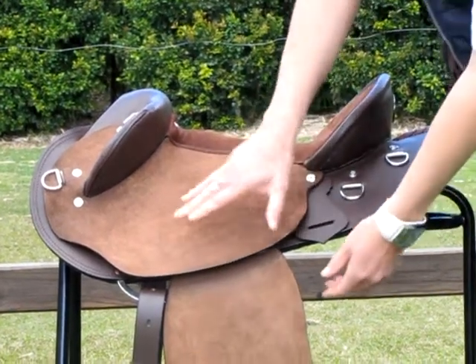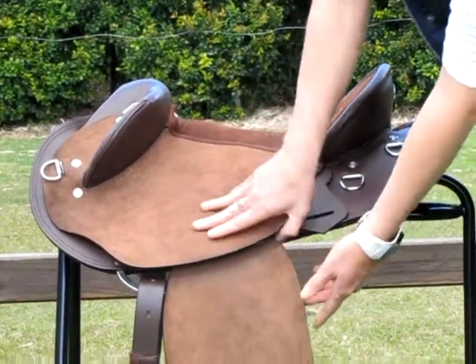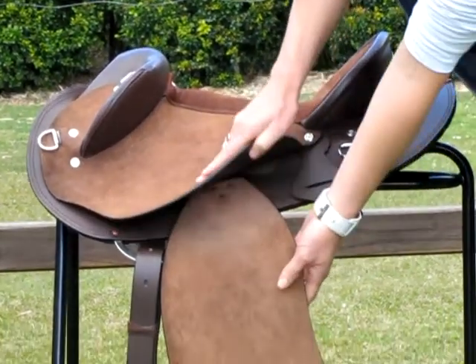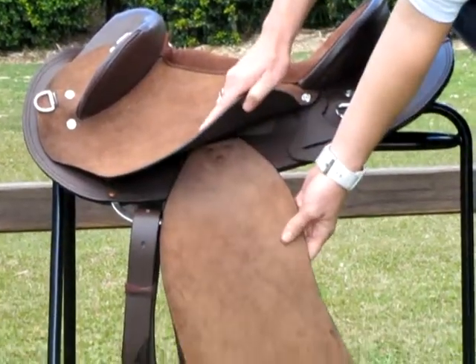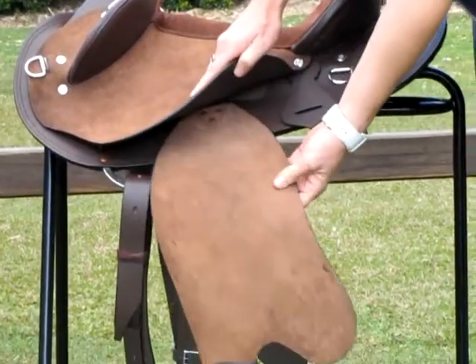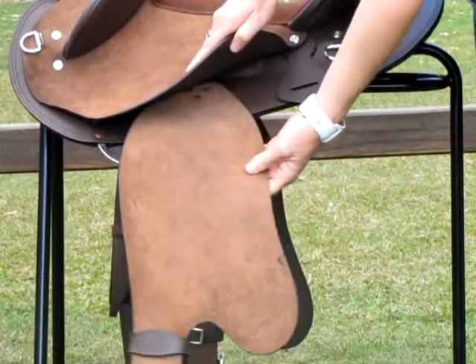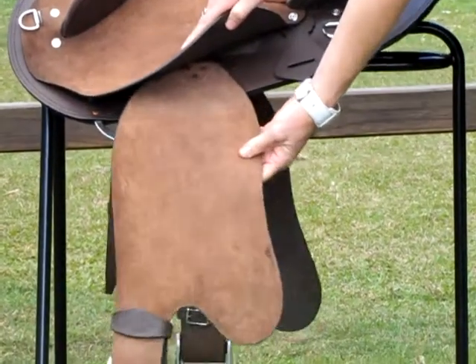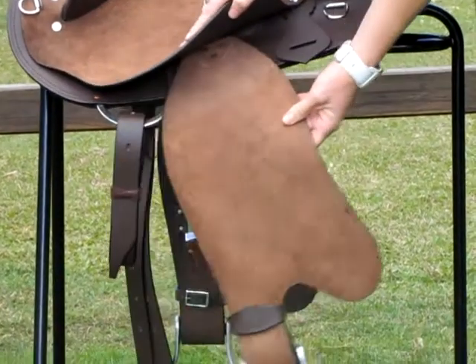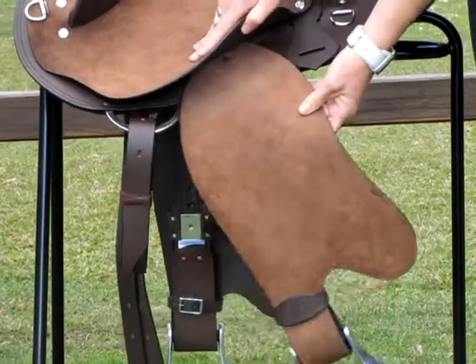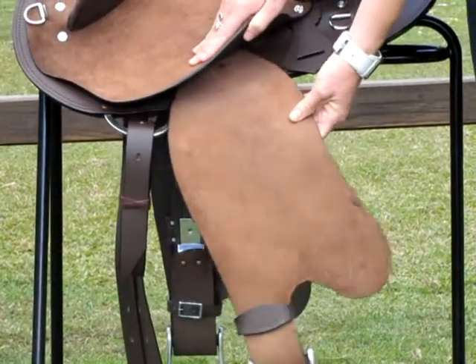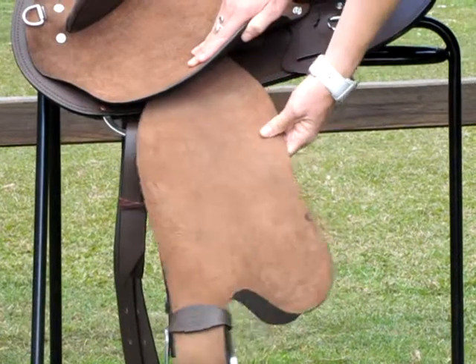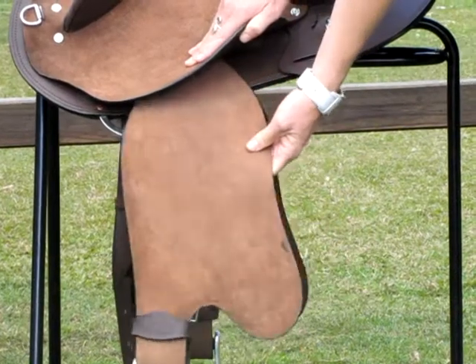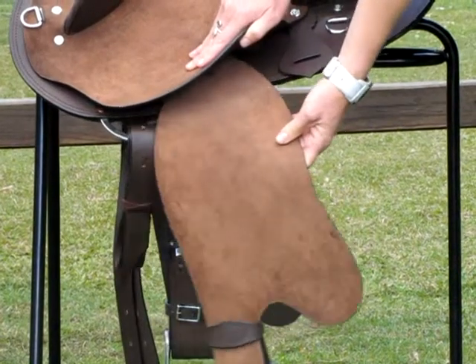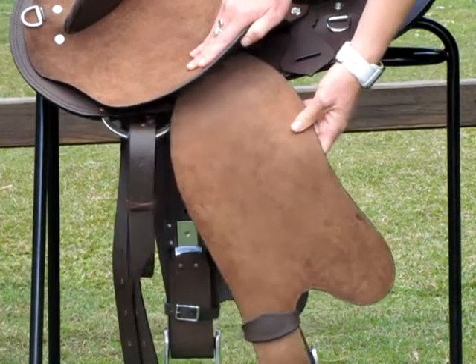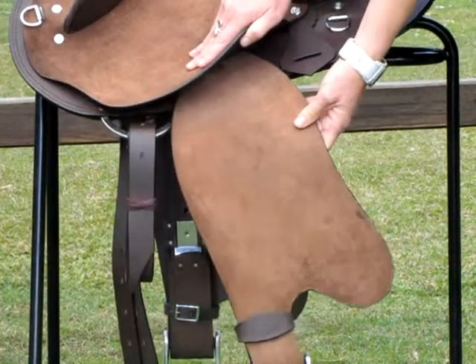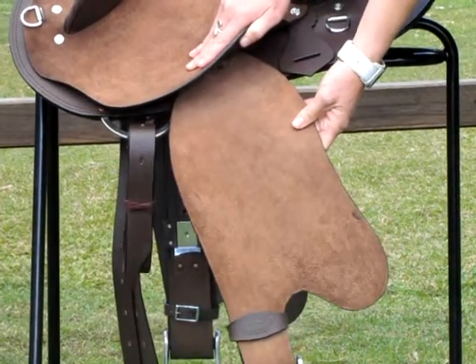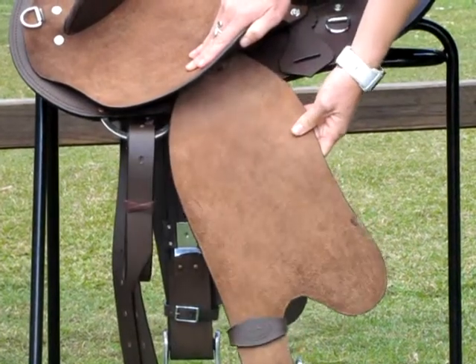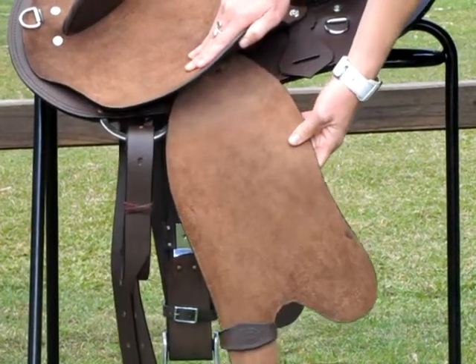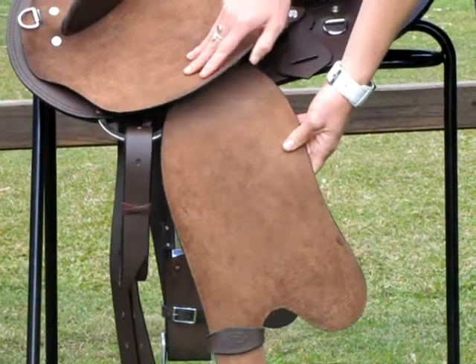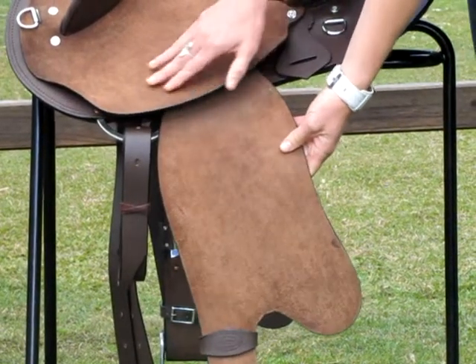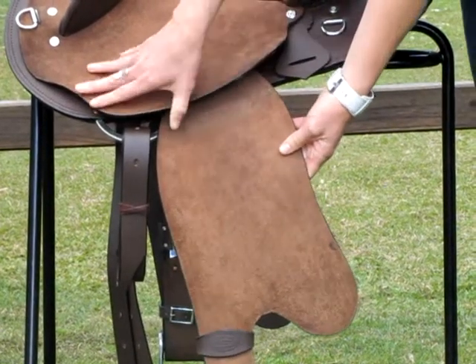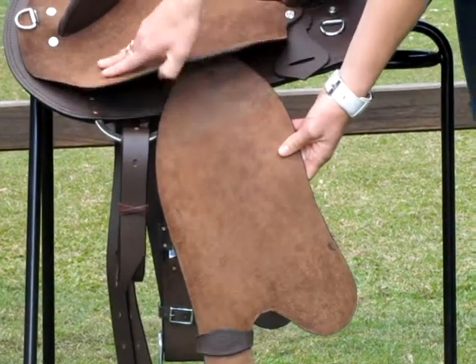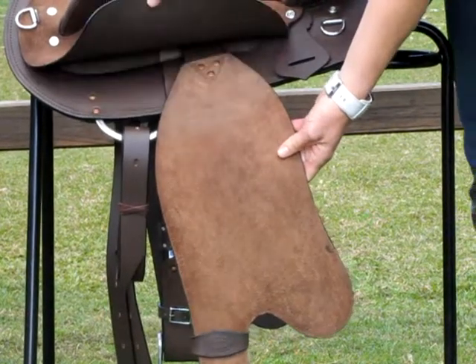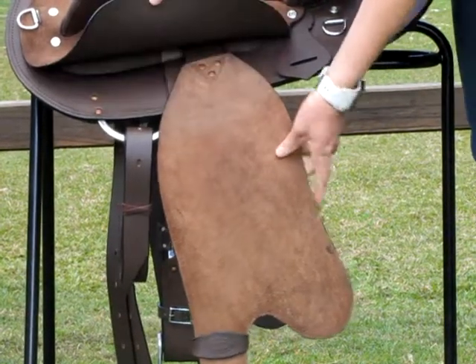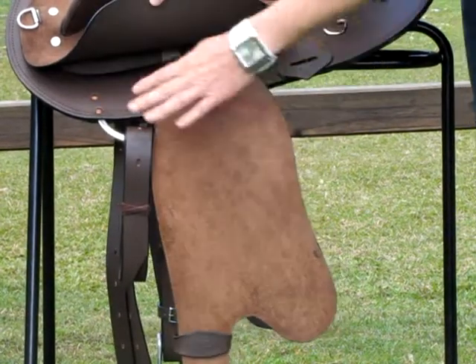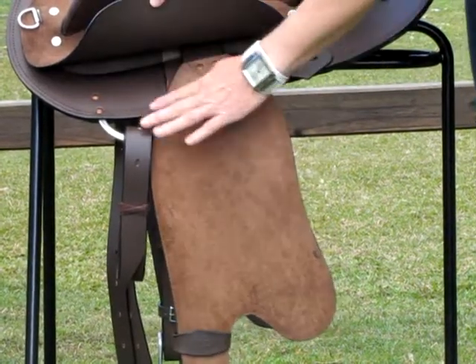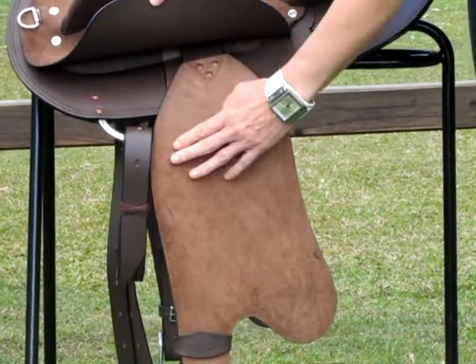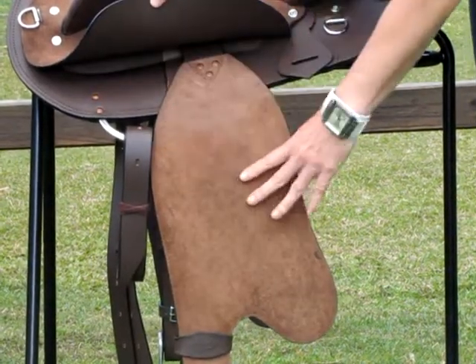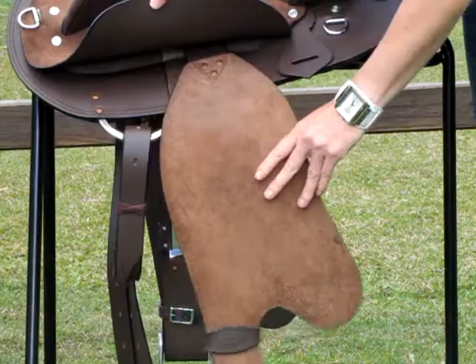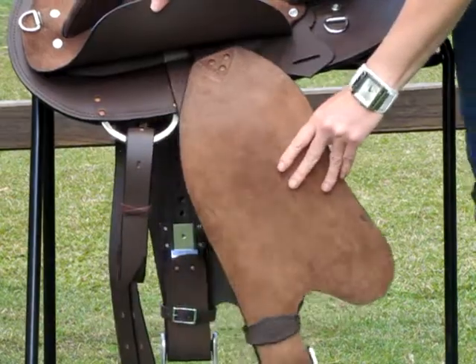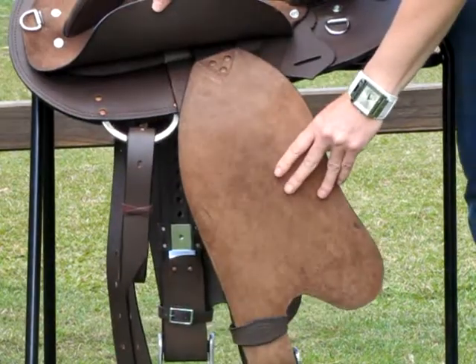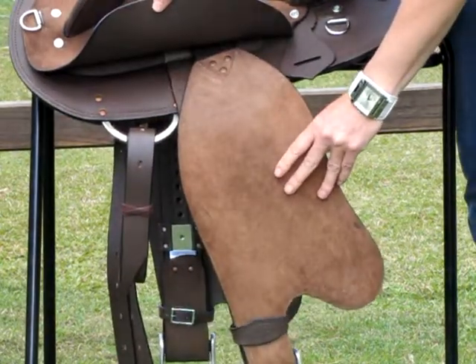The saddle has swinging fenders. This means it gives you a lot more freedom of movement in your legs. It has western girth connections.